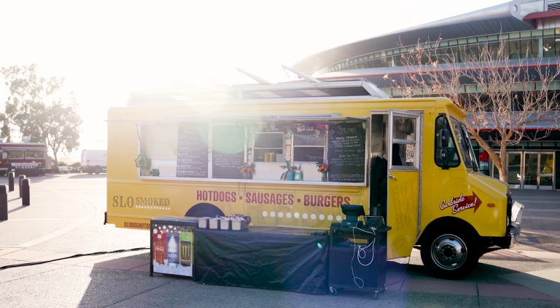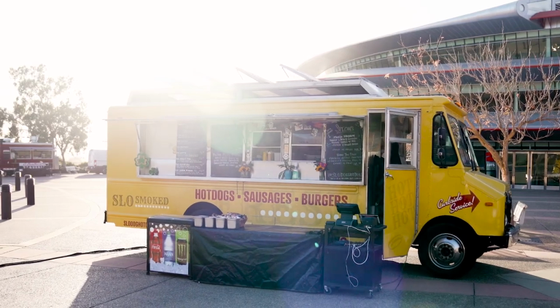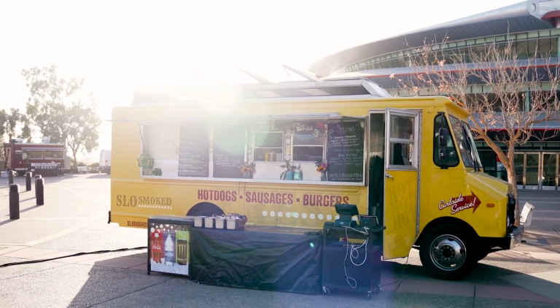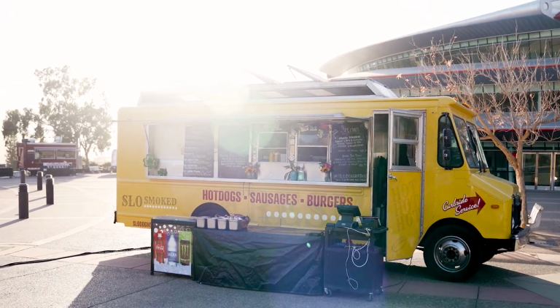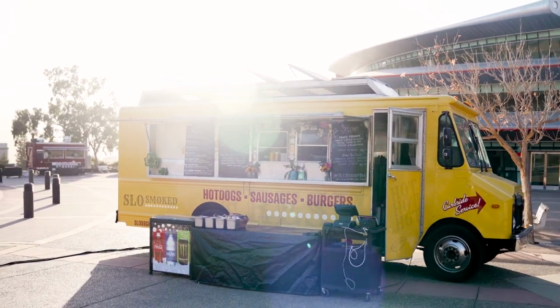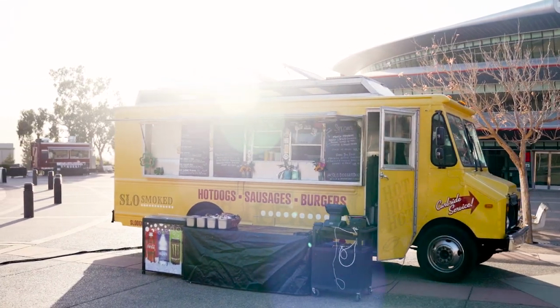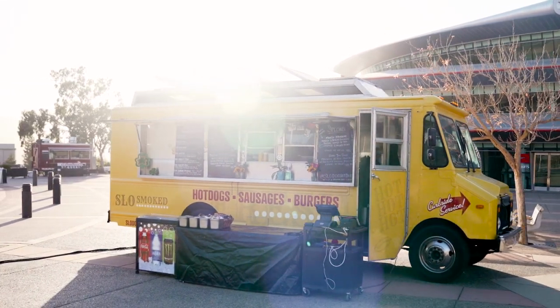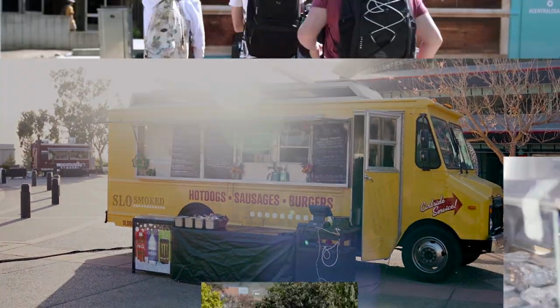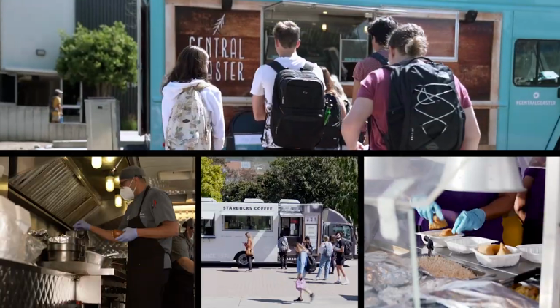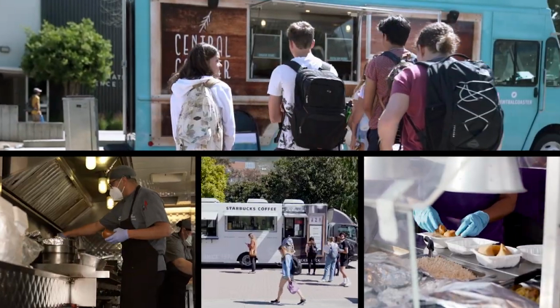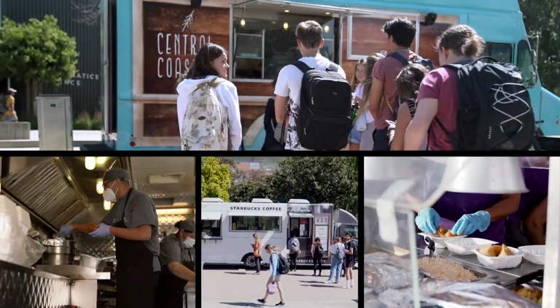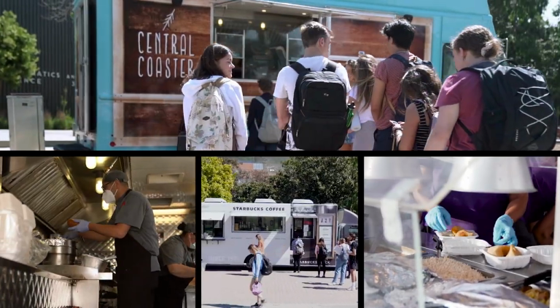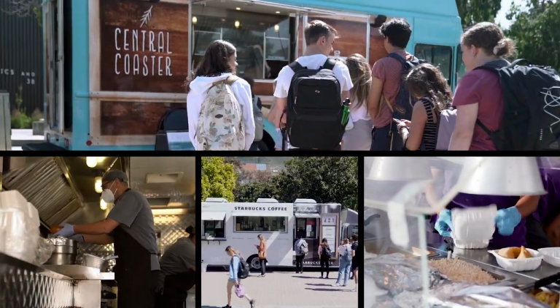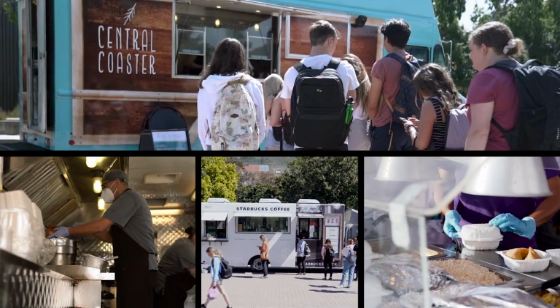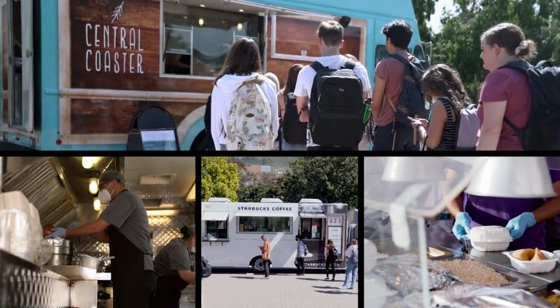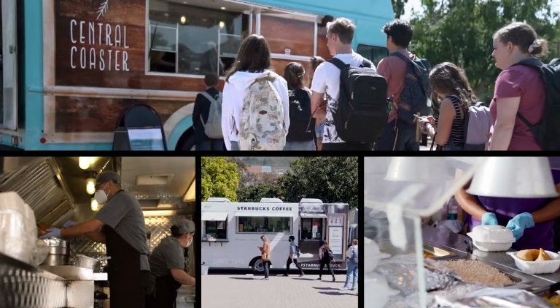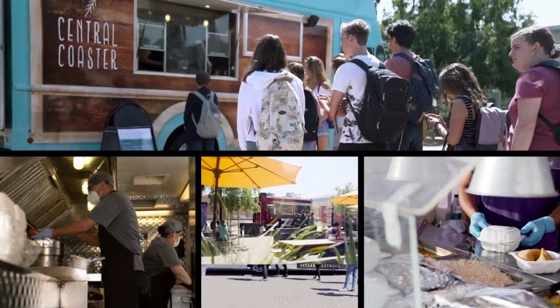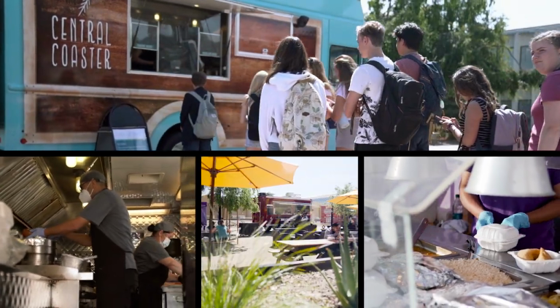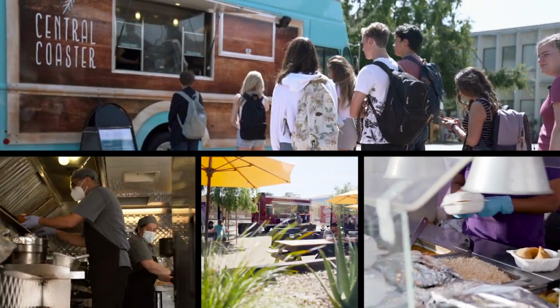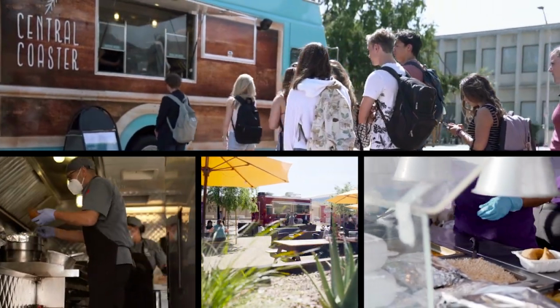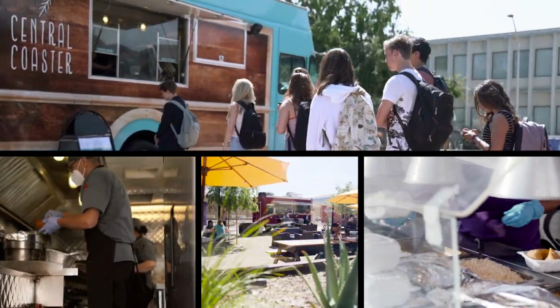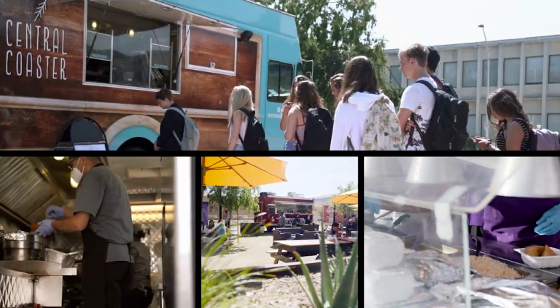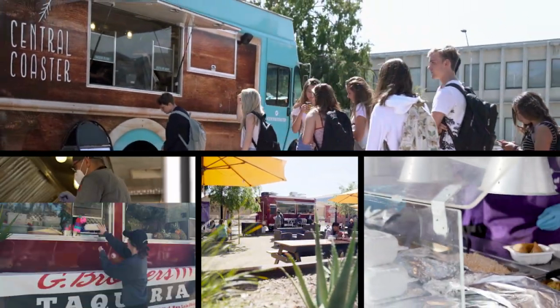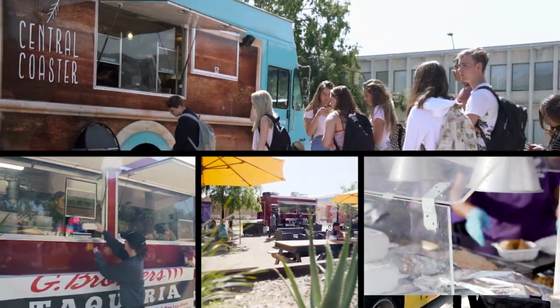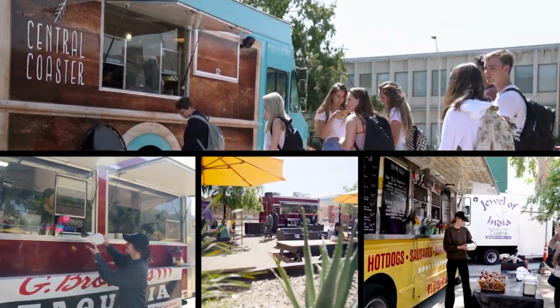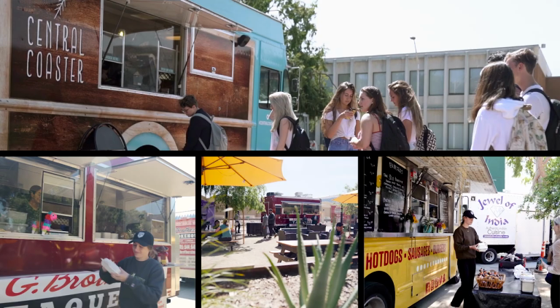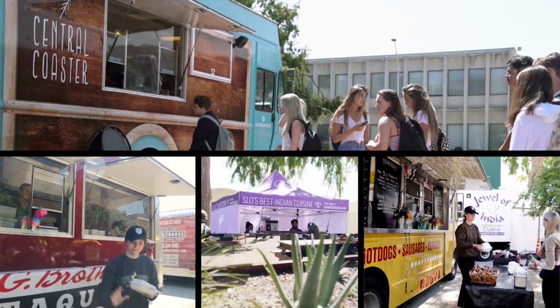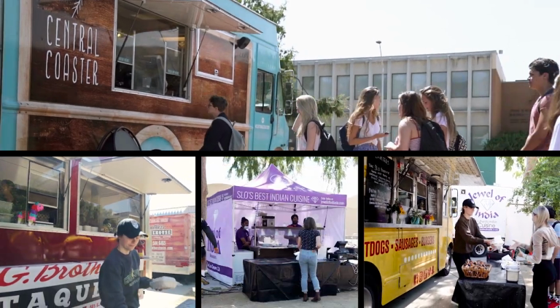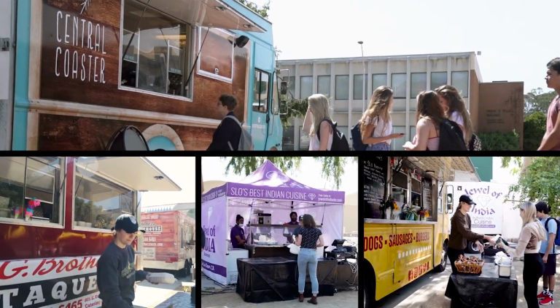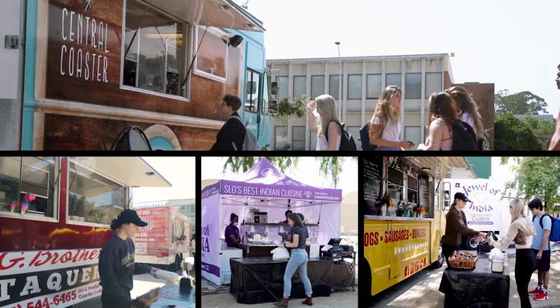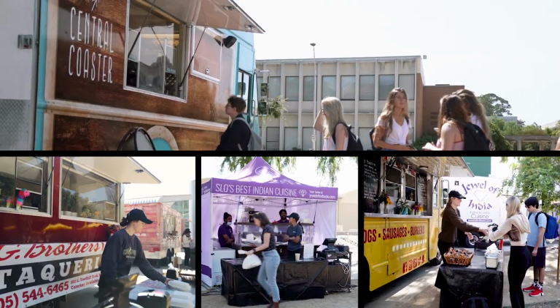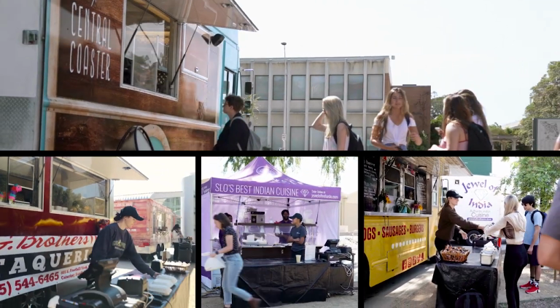You can also catch a number of food trucks rolling up around campus. Open primarily for lunch and dinner, these mobile kitchens offer a variety of options — from vegan to barbecue, to student must-haves like chicken nuggets and french fries.